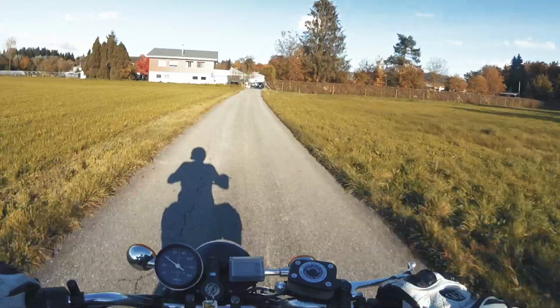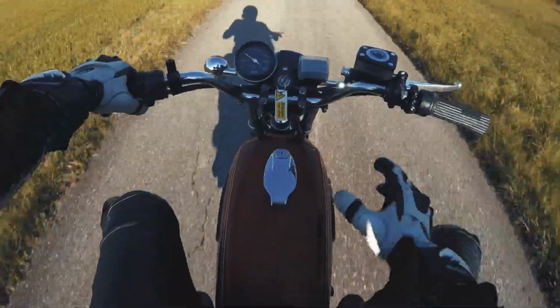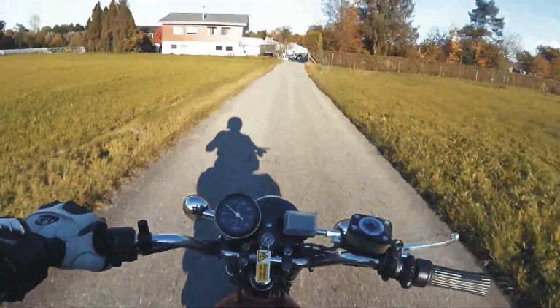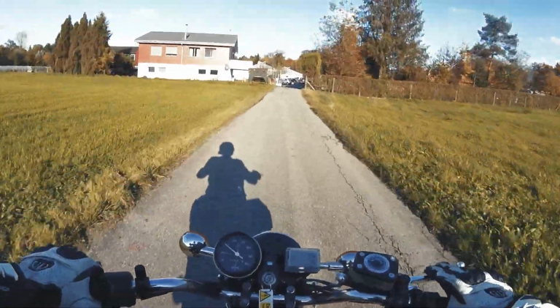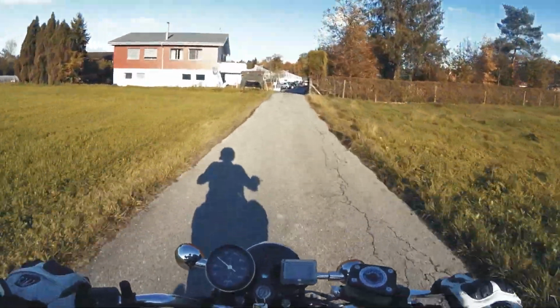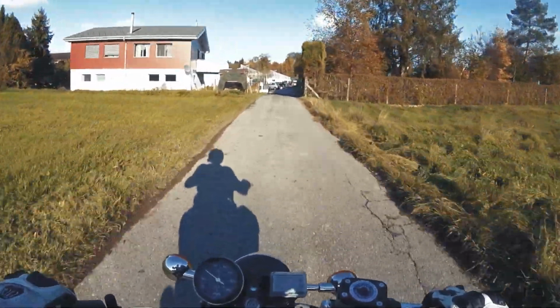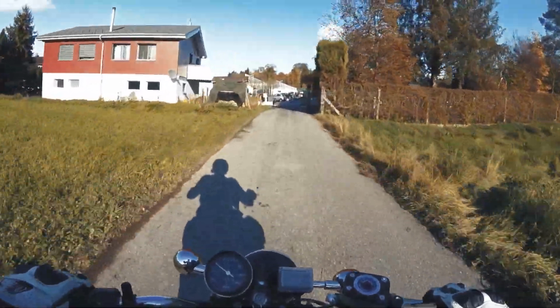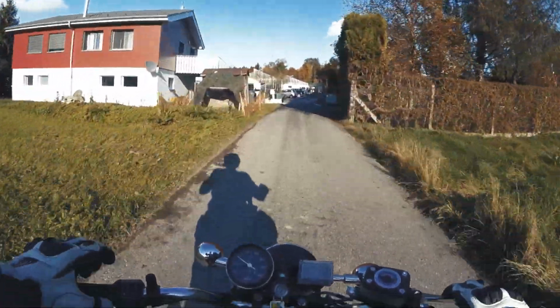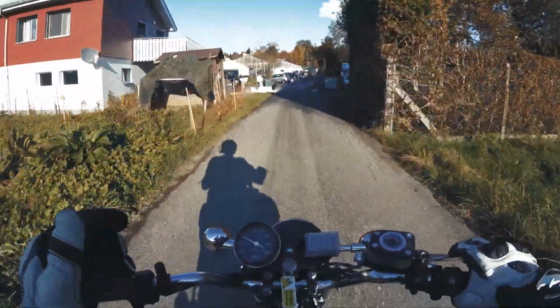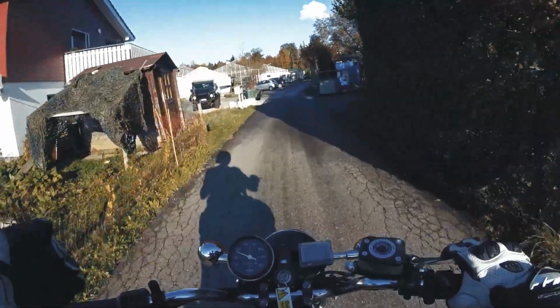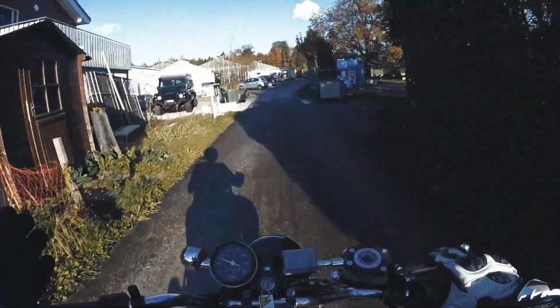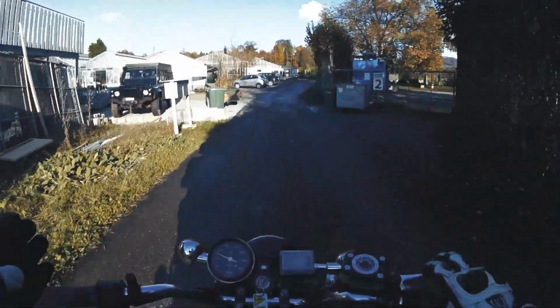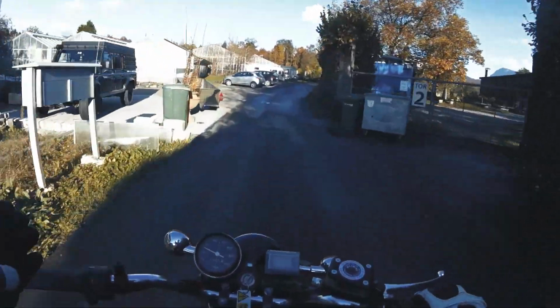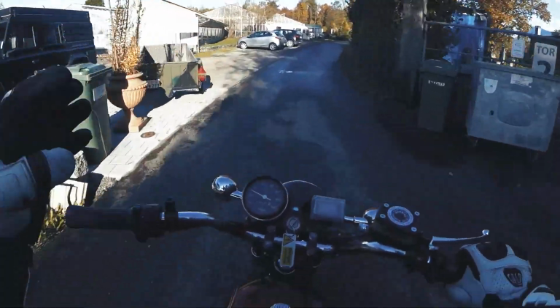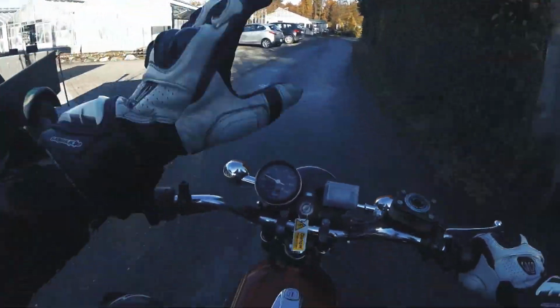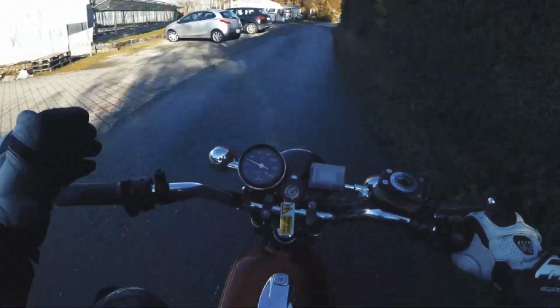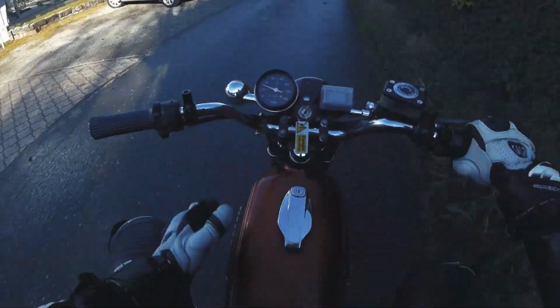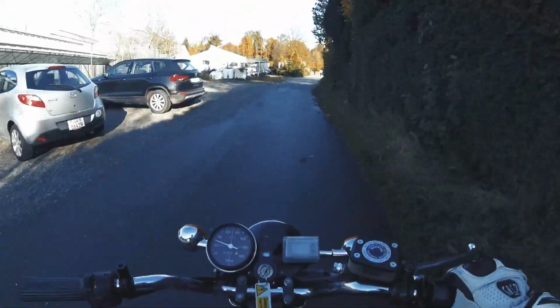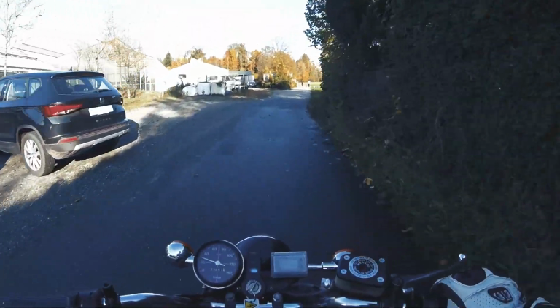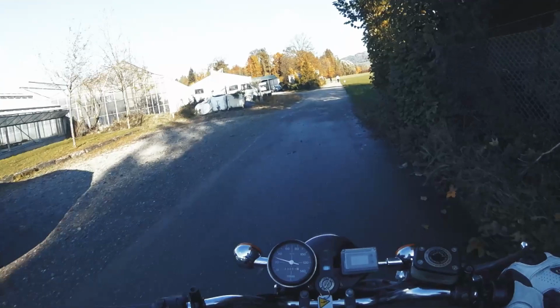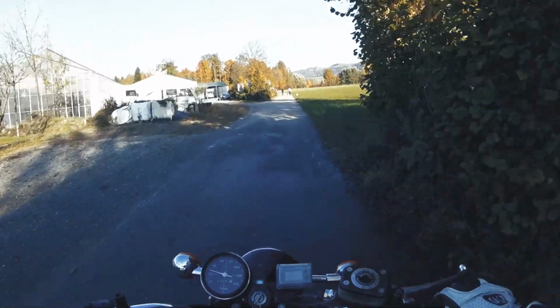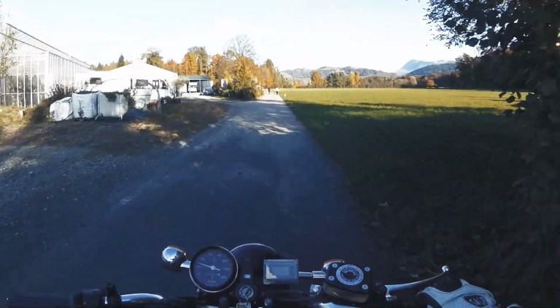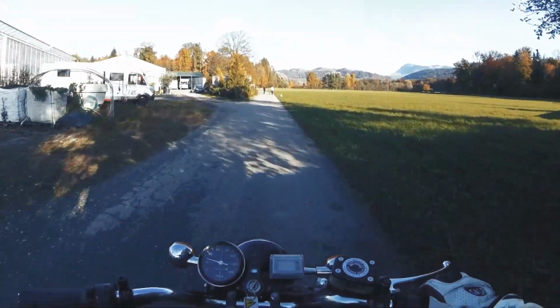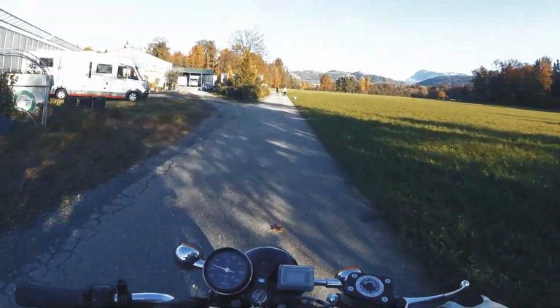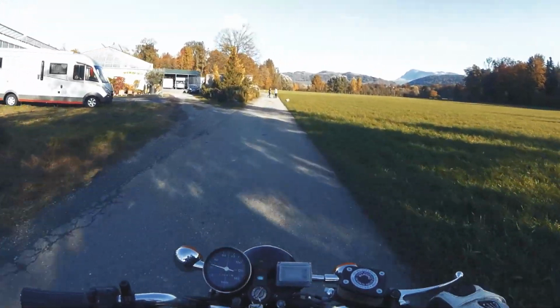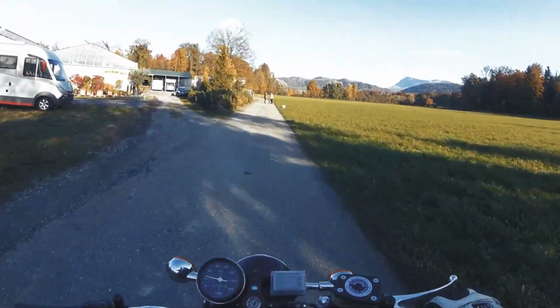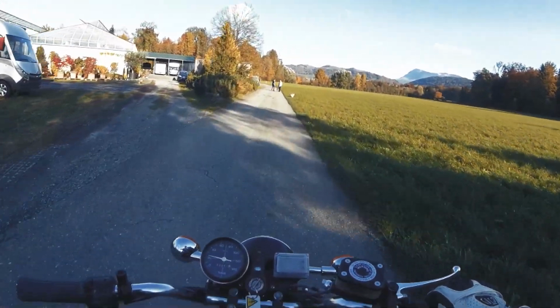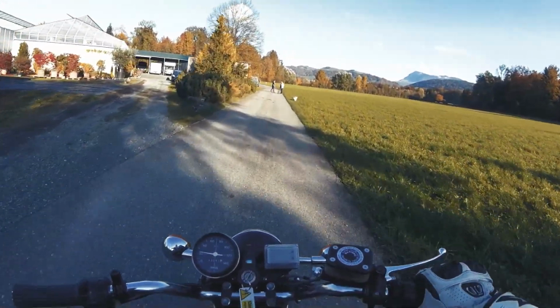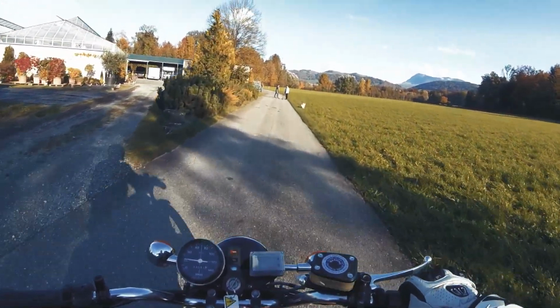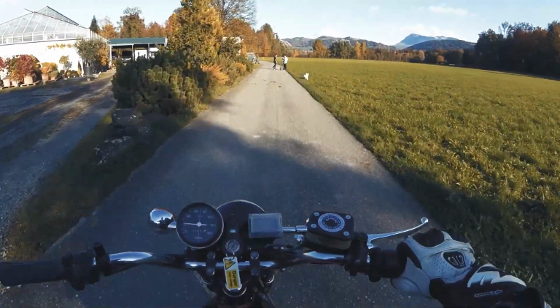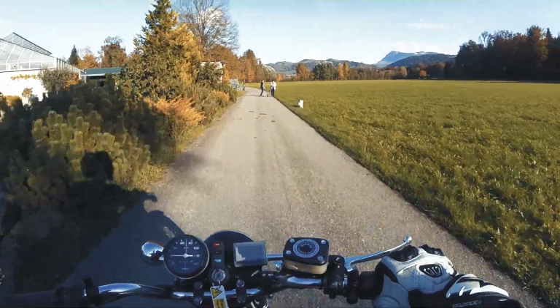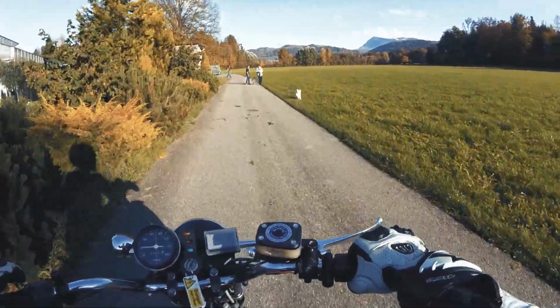The battery has a total capacity of 3.6 kilowatt-hours. It's small, but you can easily do 50 kilometers range with this — as long as you don't go like a maniac.